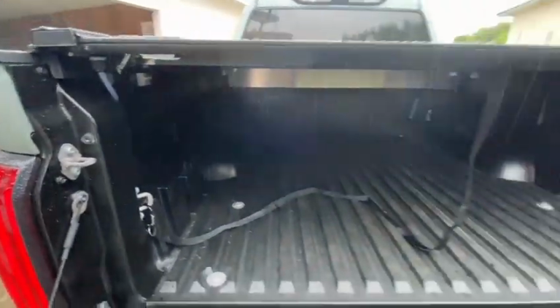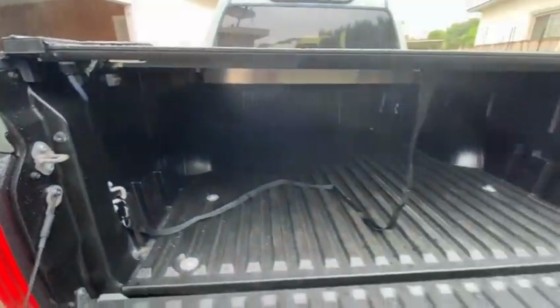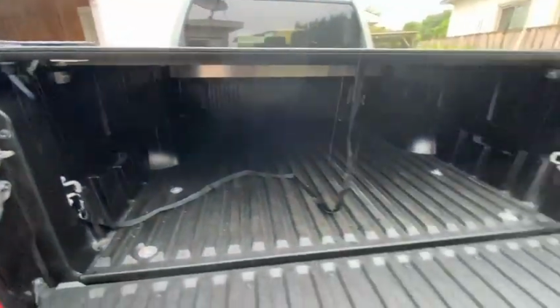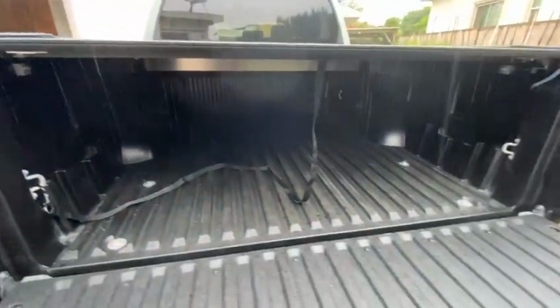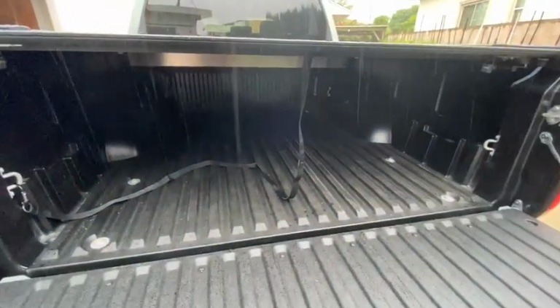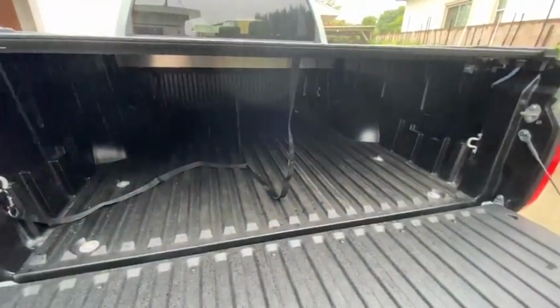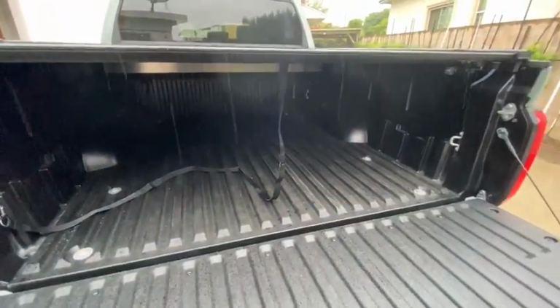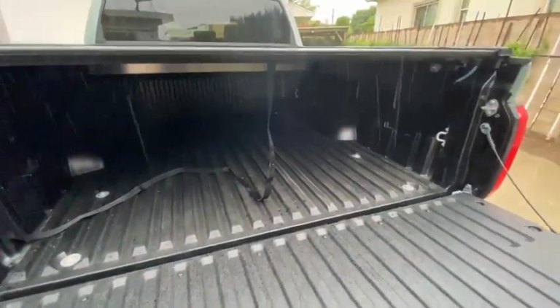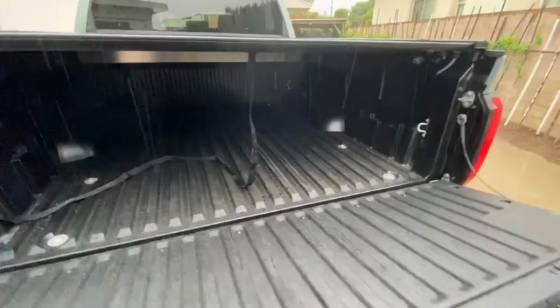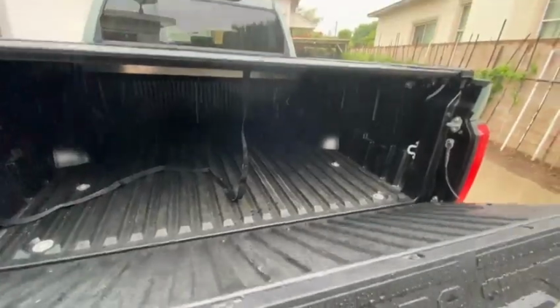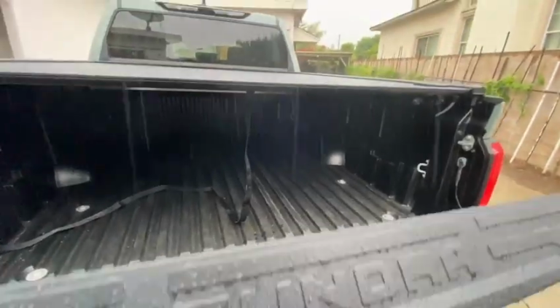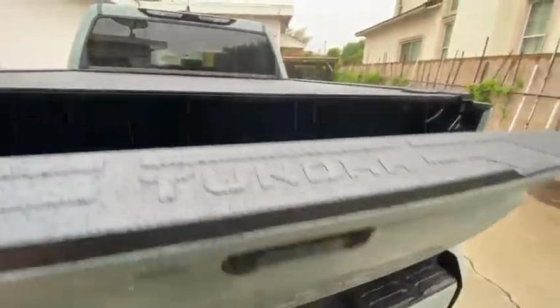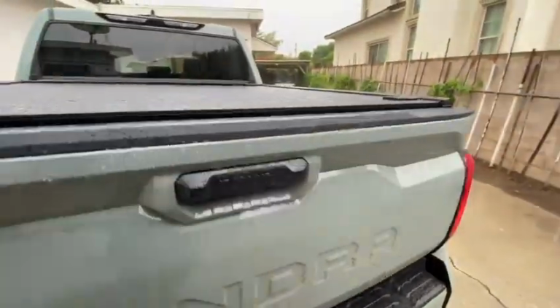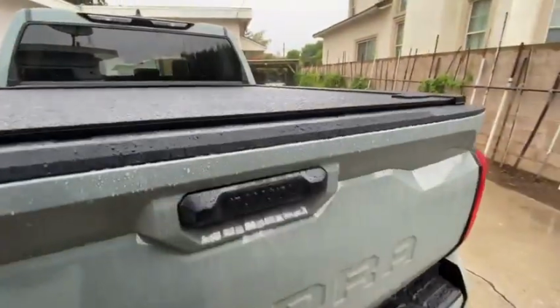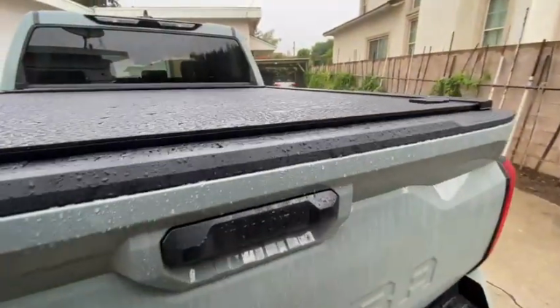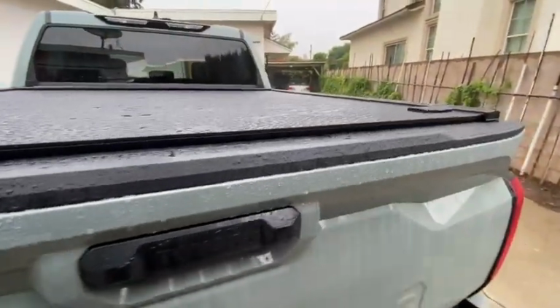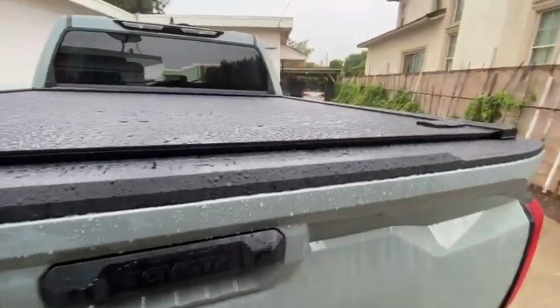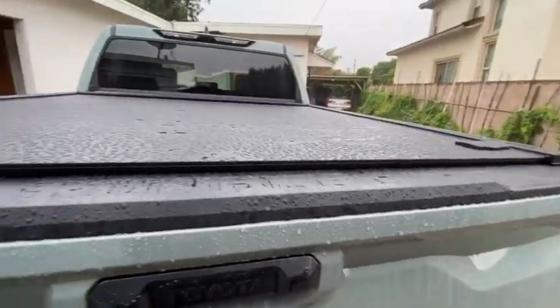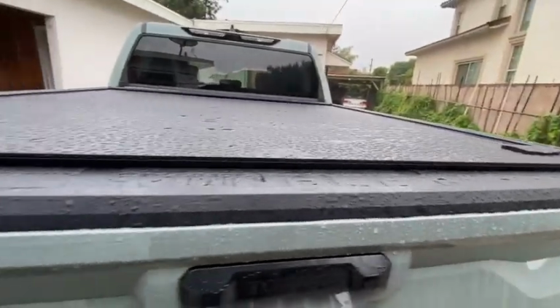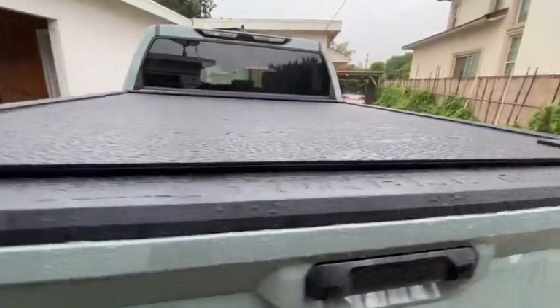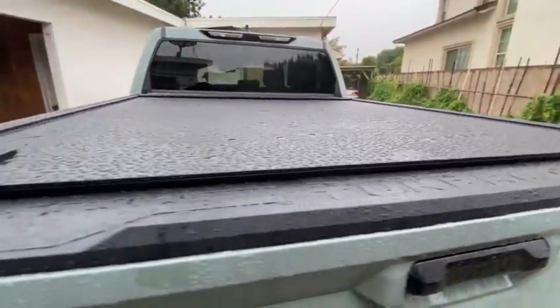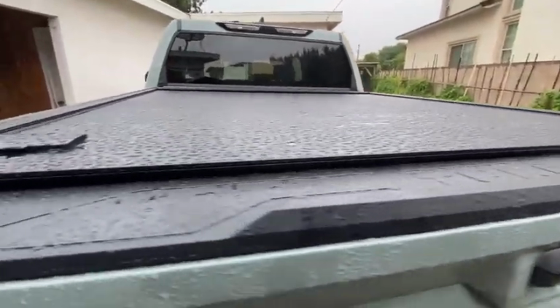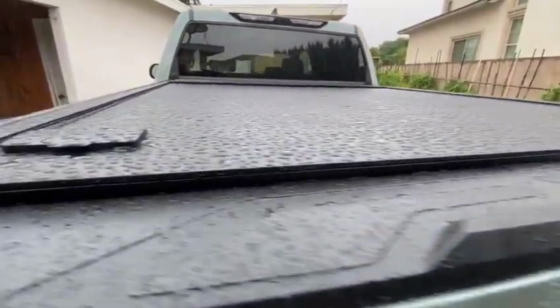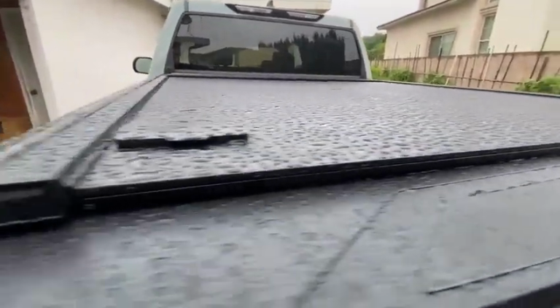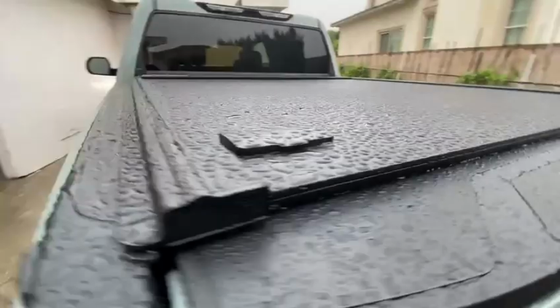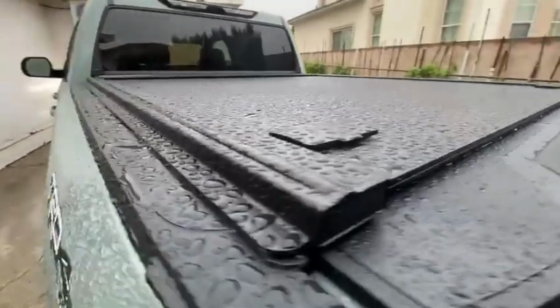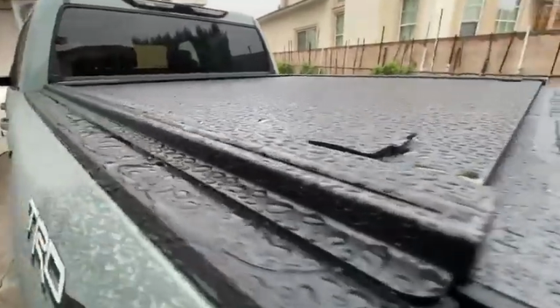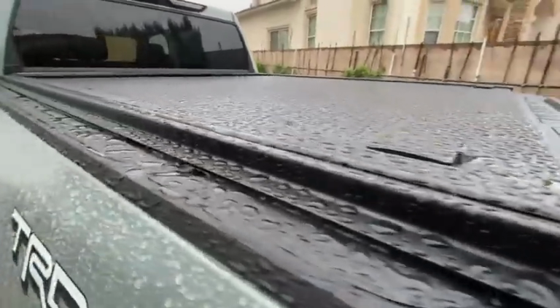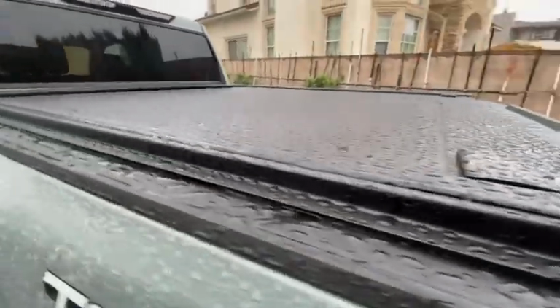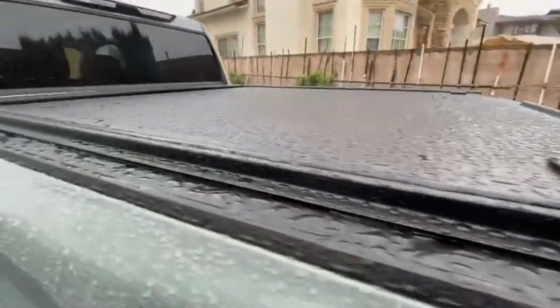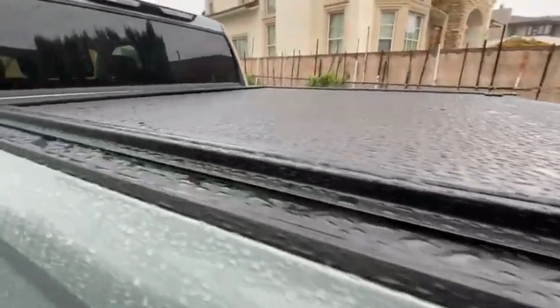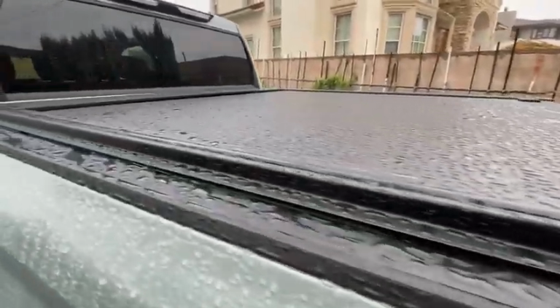It is a great product. No leaks, and it is hard aluminum, which is why I bought it. Very nice design — everything looks very solid.